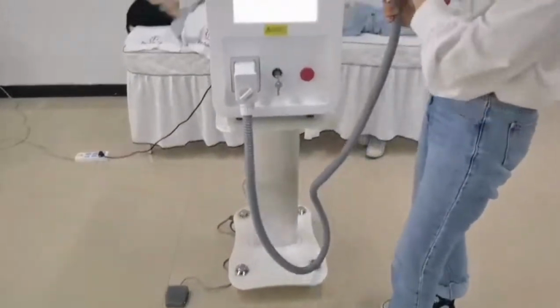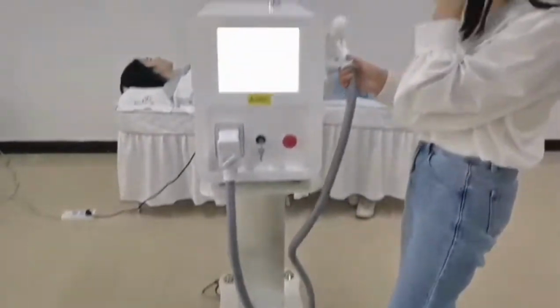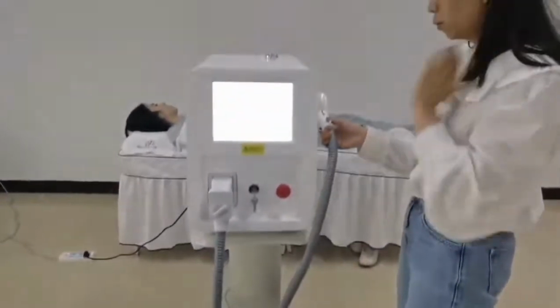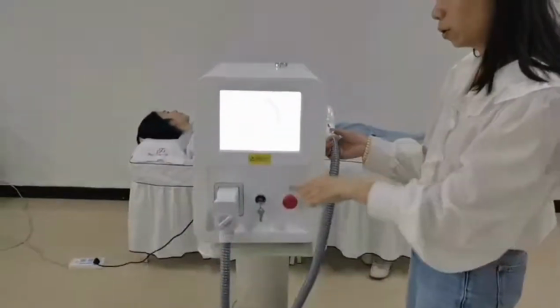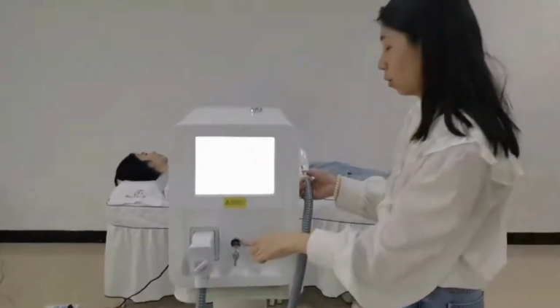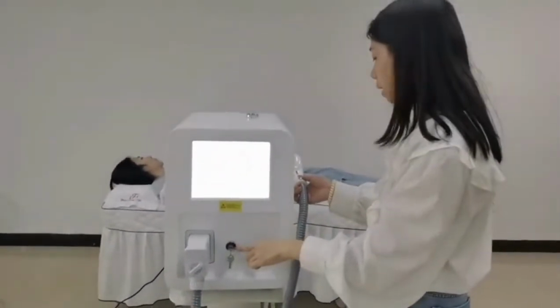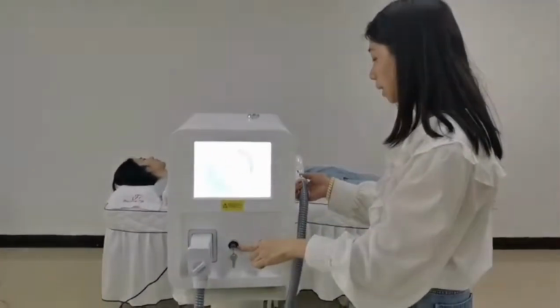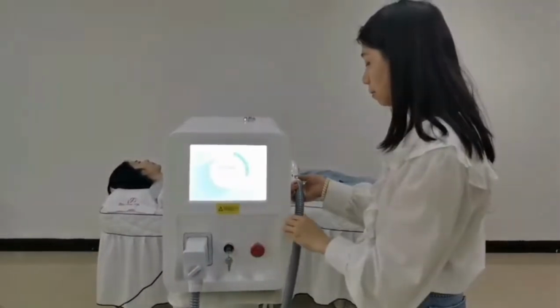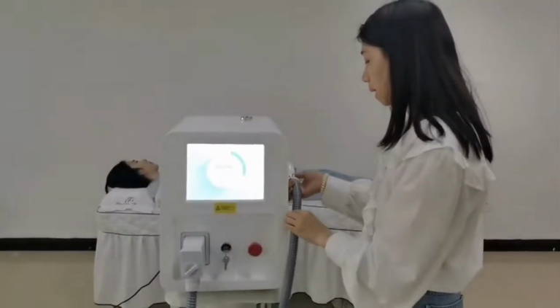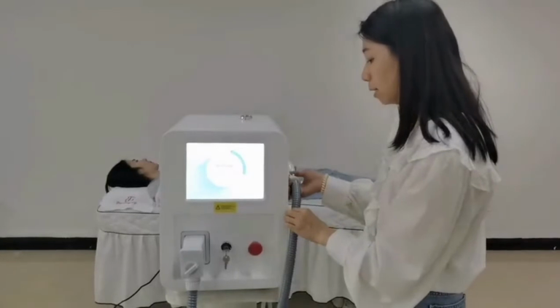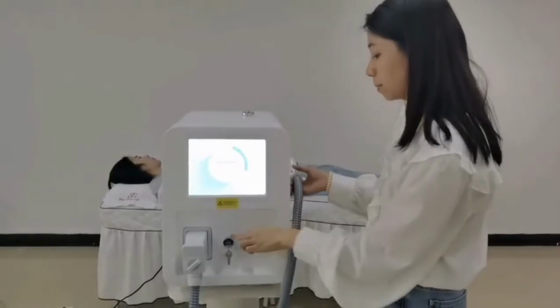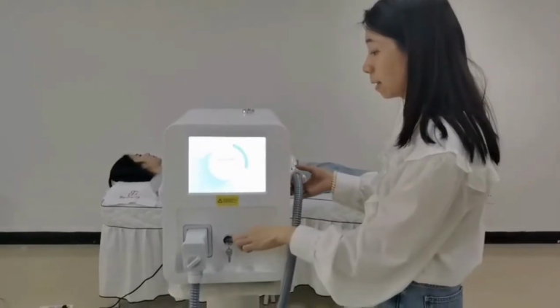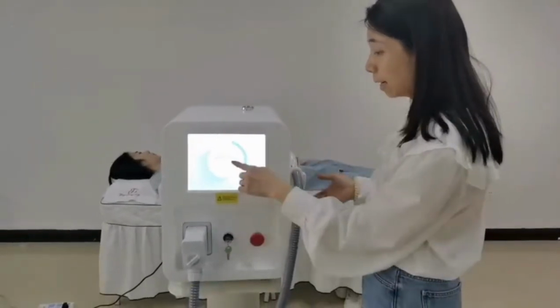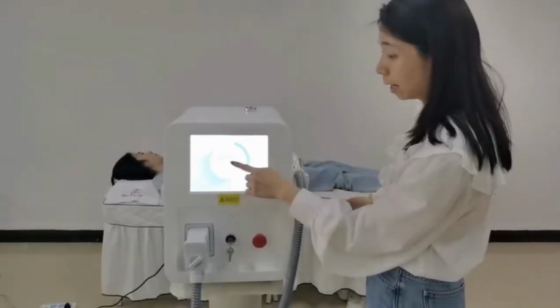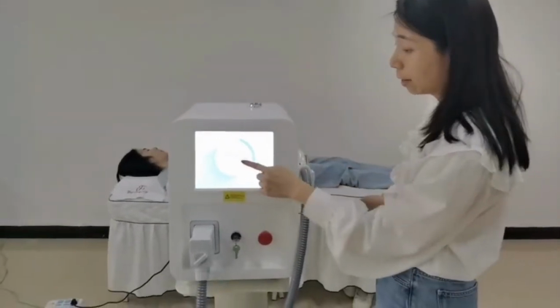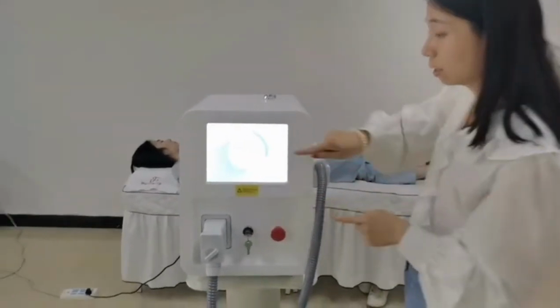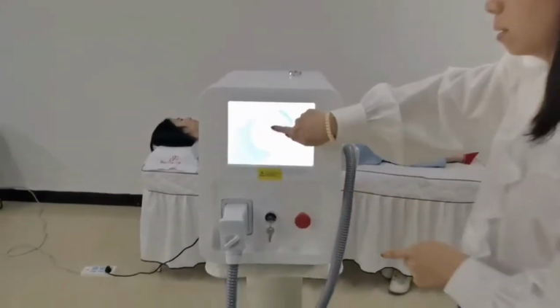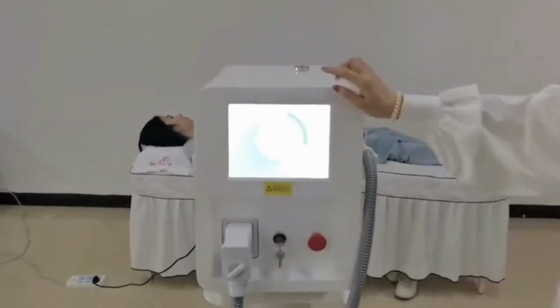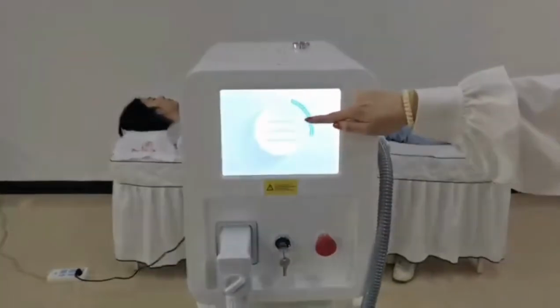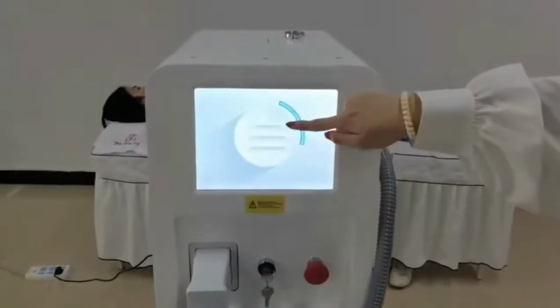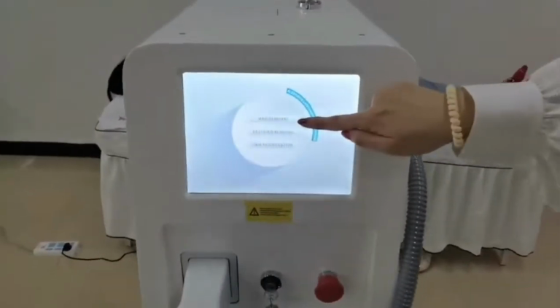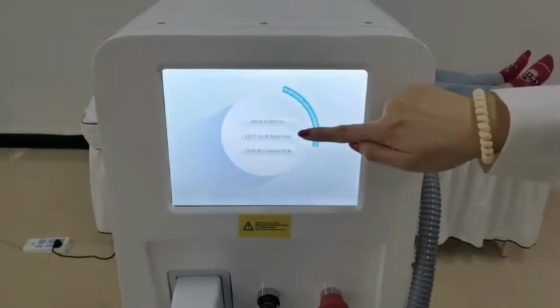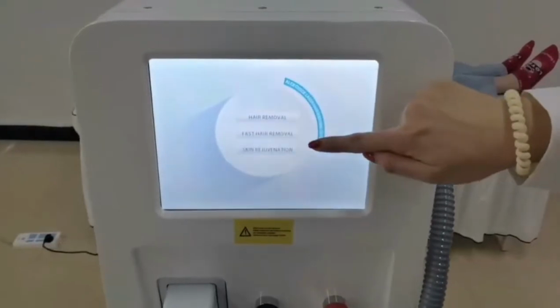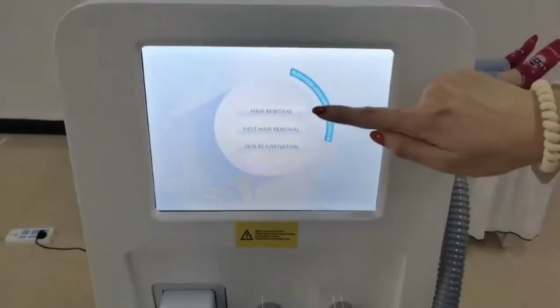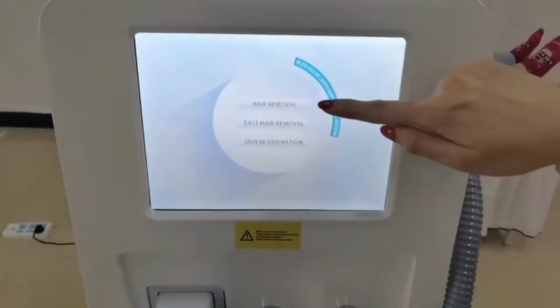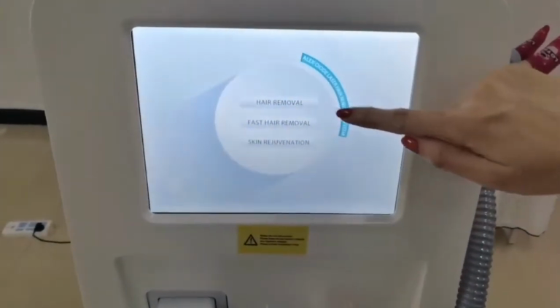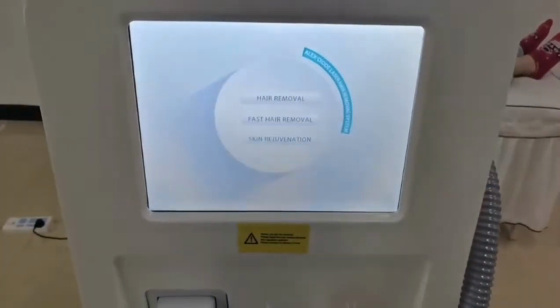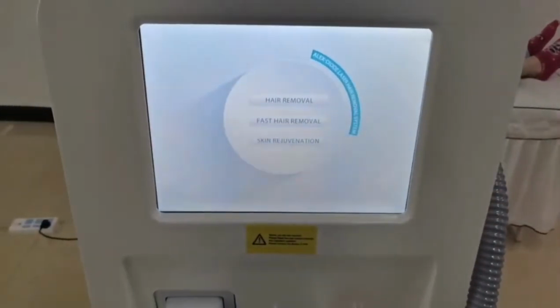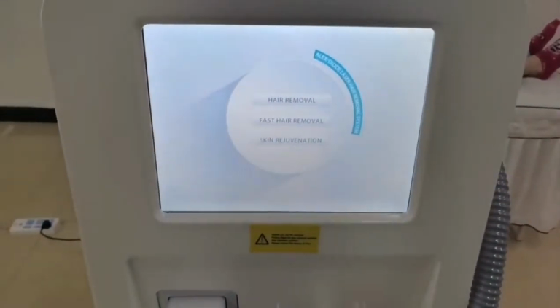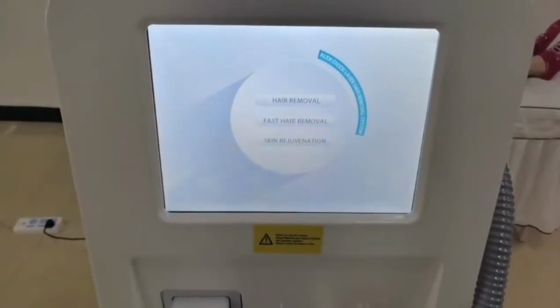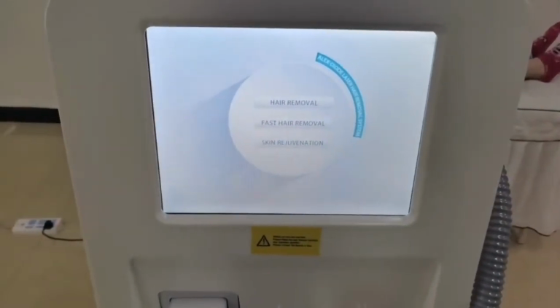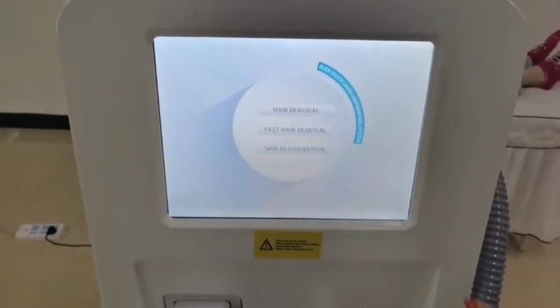So now you turn on the machine by the key. And then in the interface, you will see it comes with three treatment modes: hair removal, fast hair removal, and skin rejuvenation.